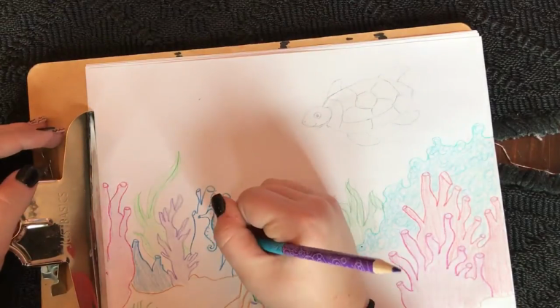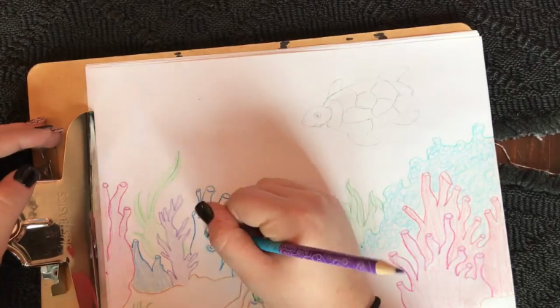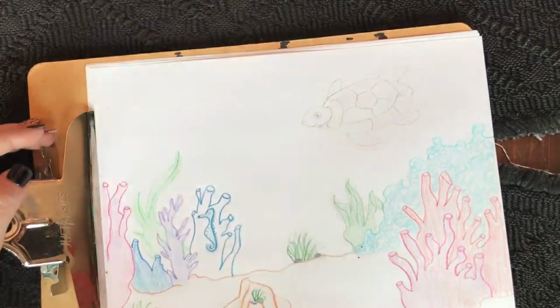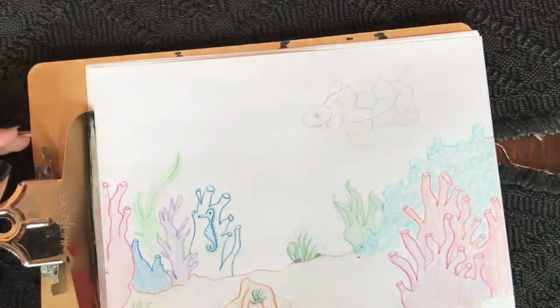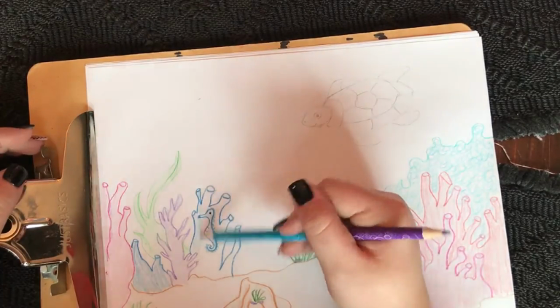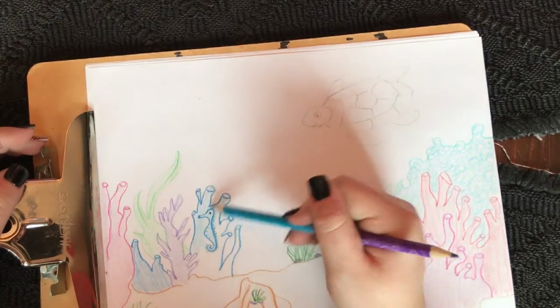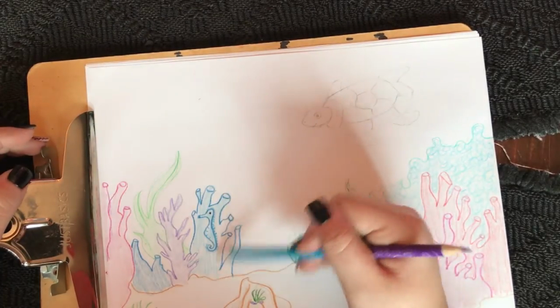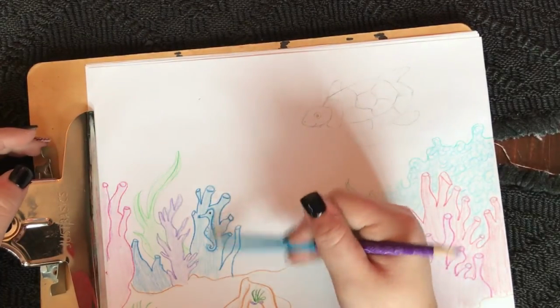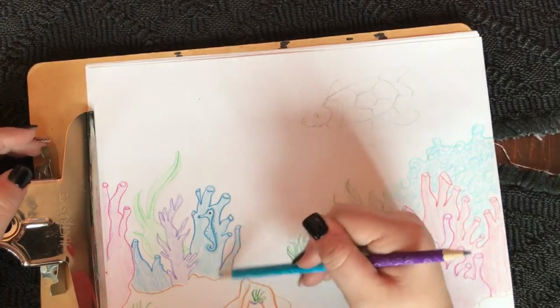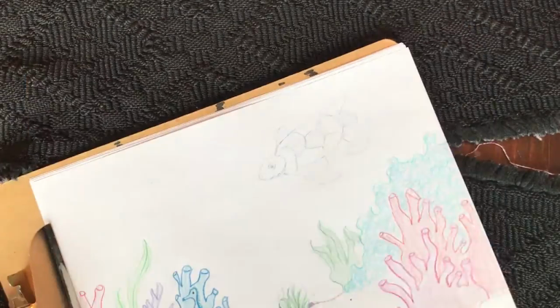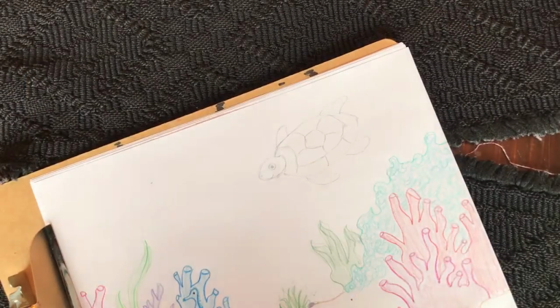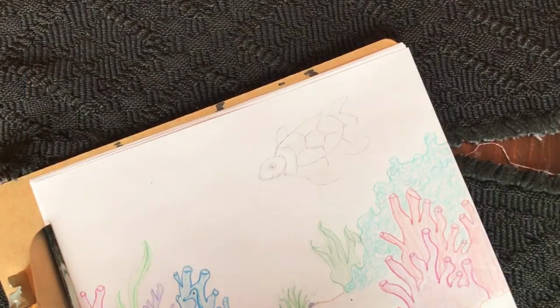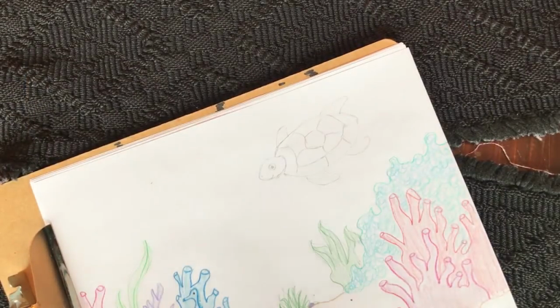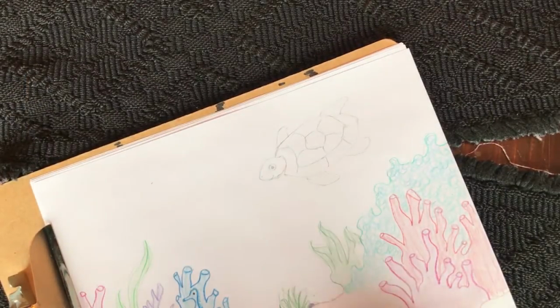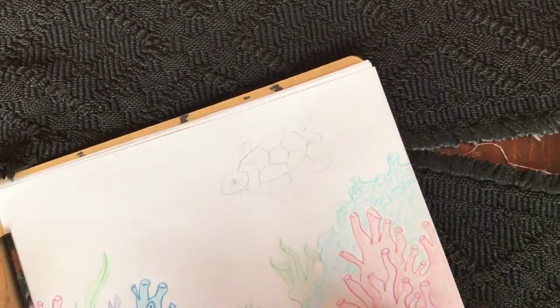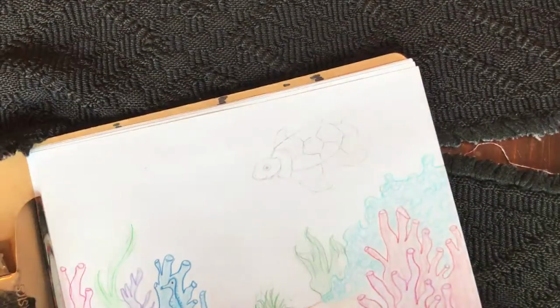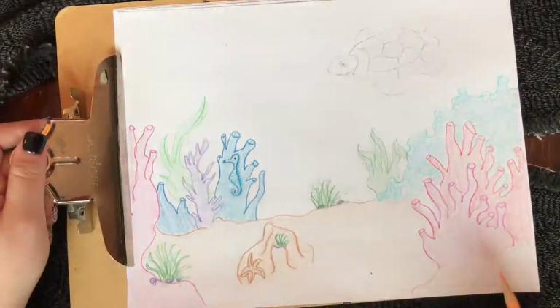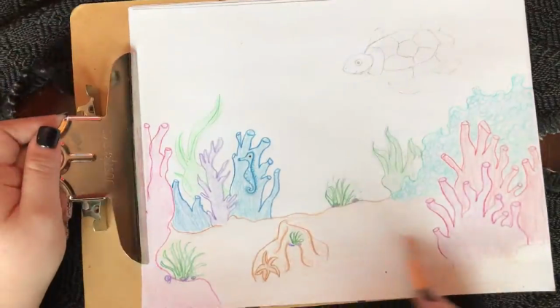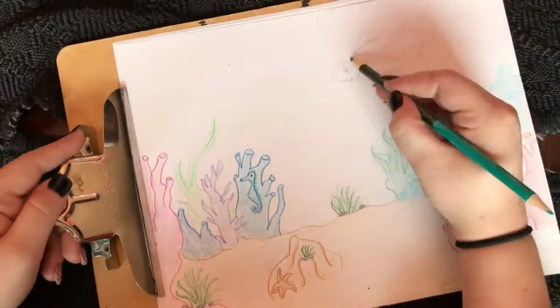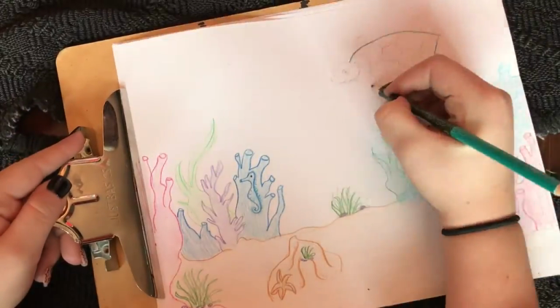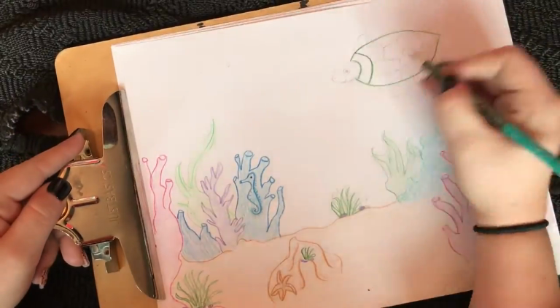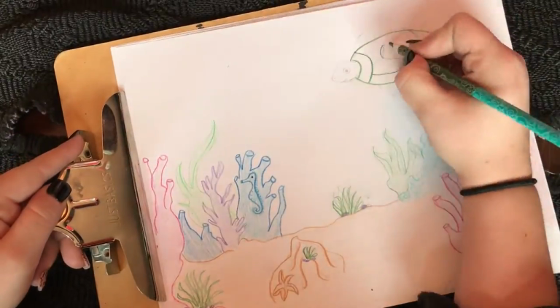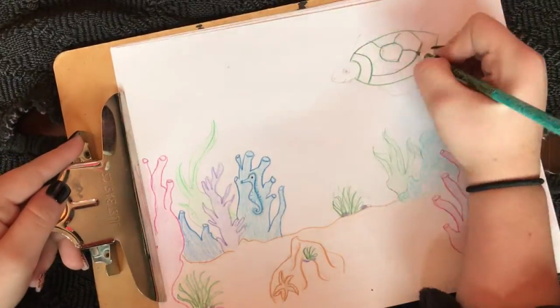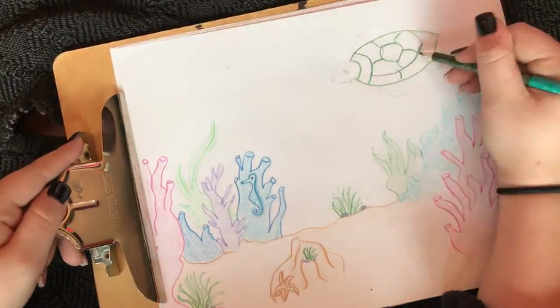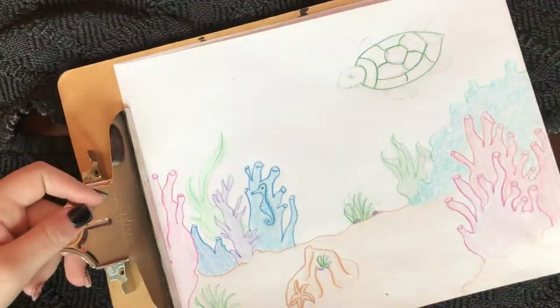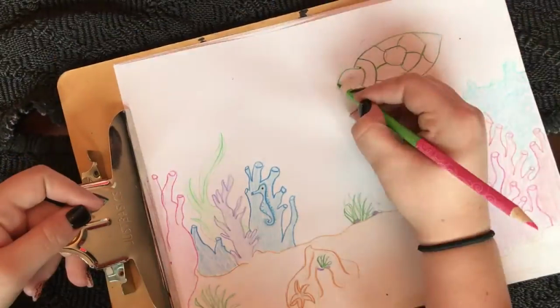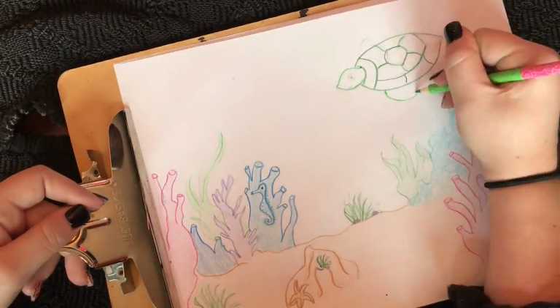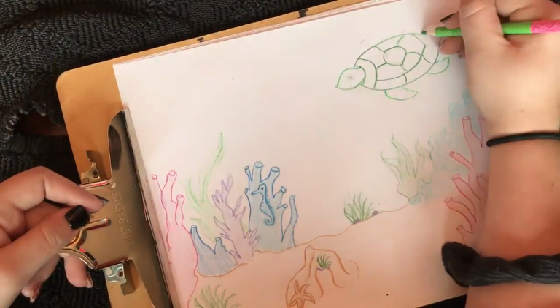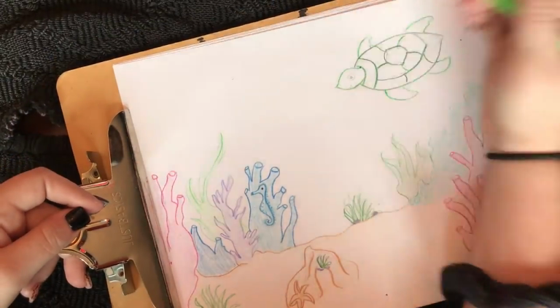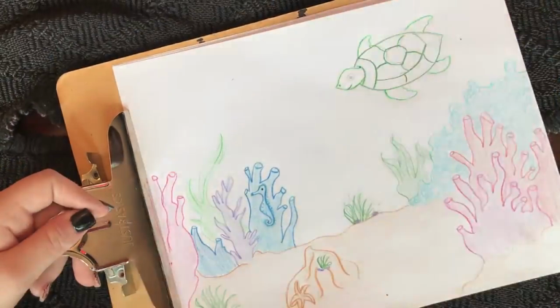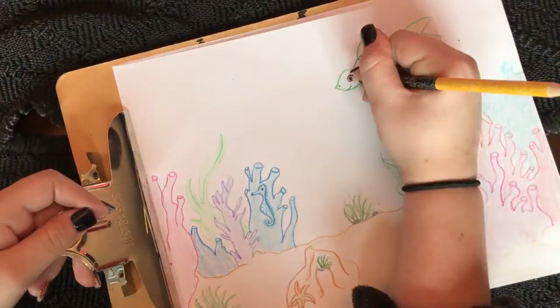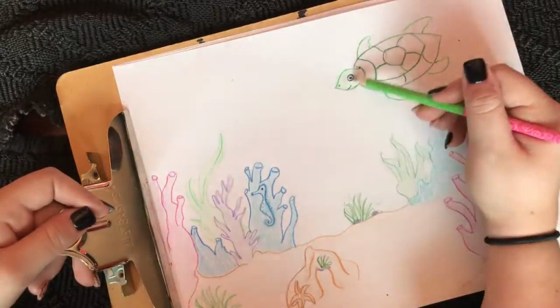Possibly due to those pesky opportunistic predators, seahorses tend to have low population densities. These populations usually choose coral reefs or temperate seagrasses as homes, and they usually don't leave their home for their entire lives.